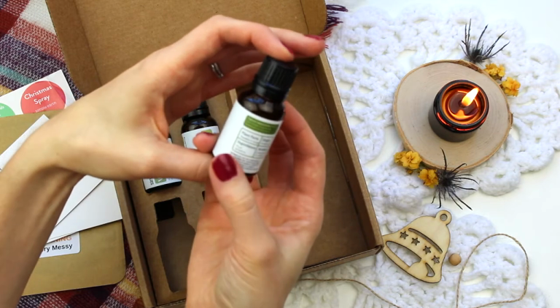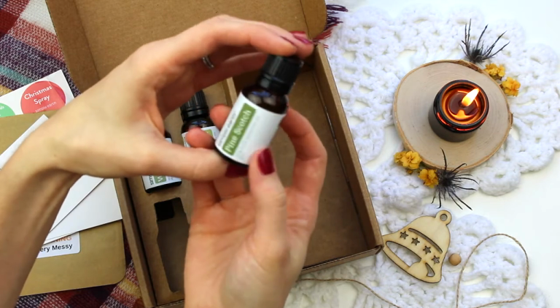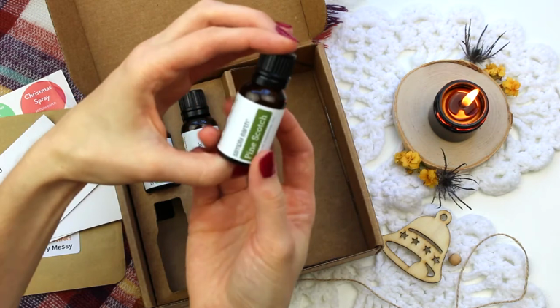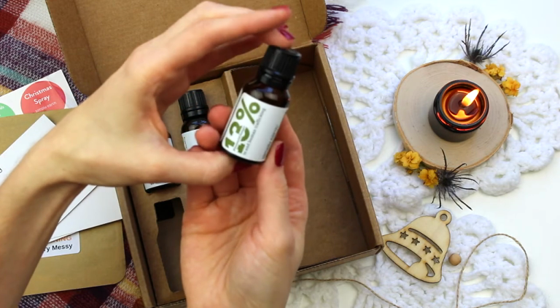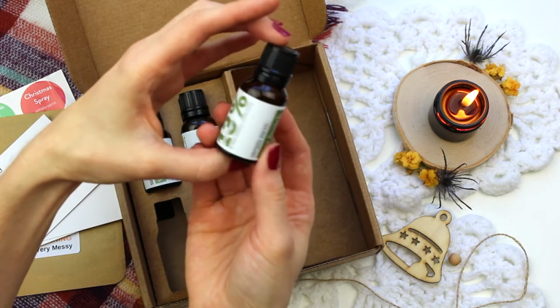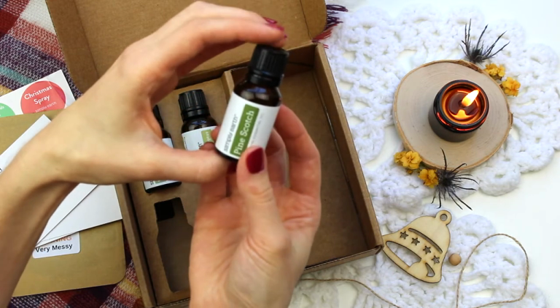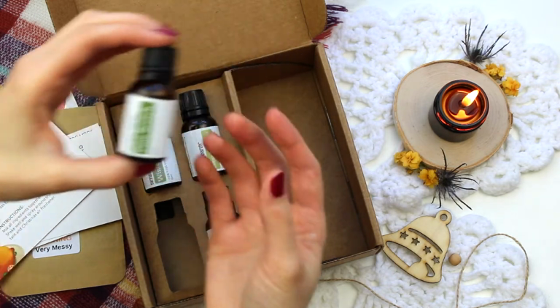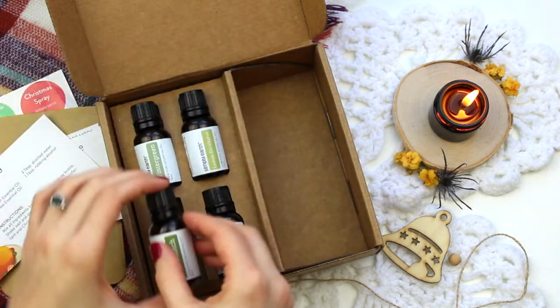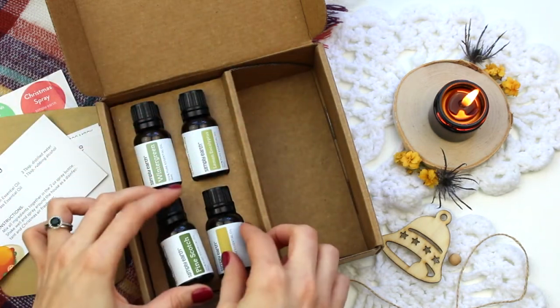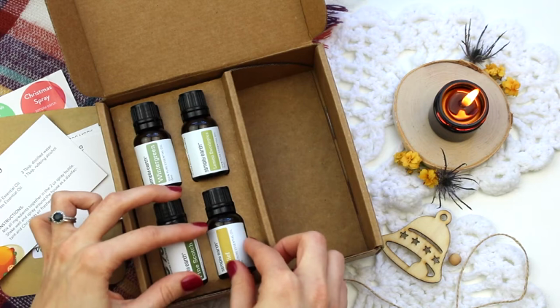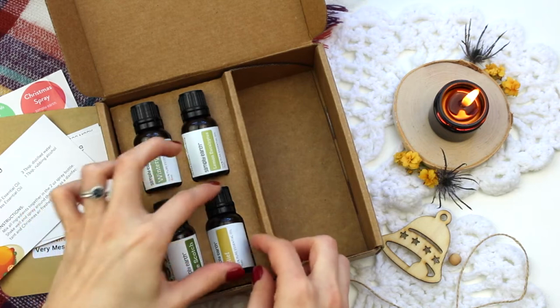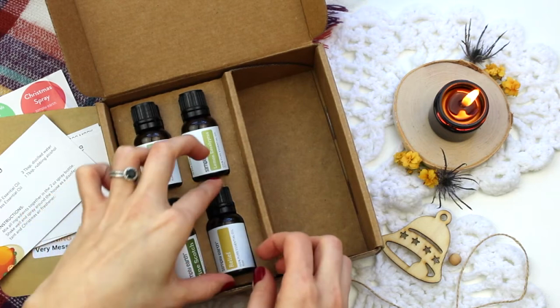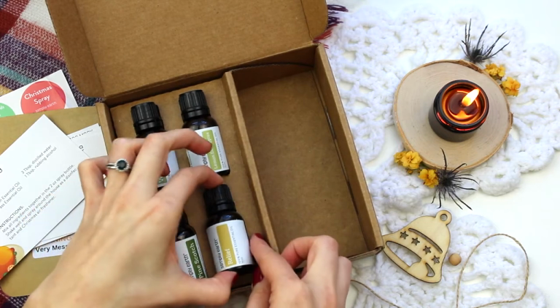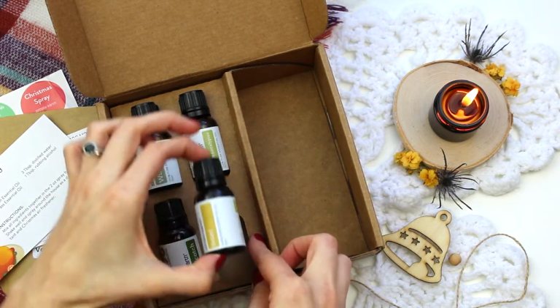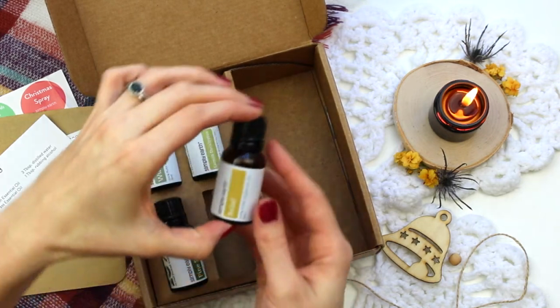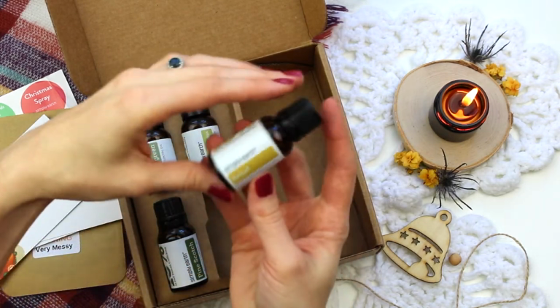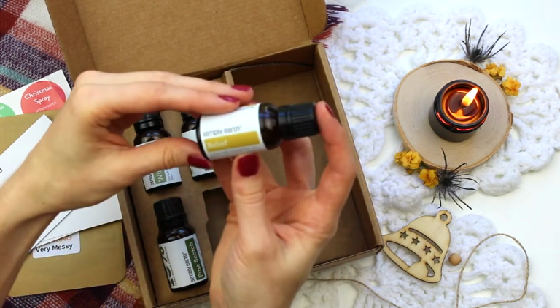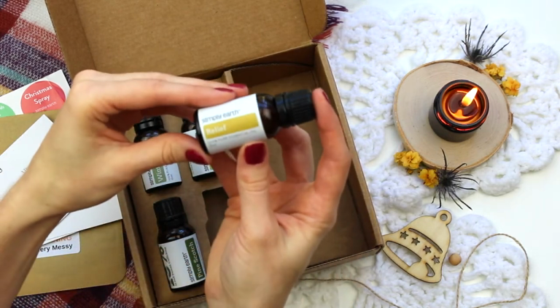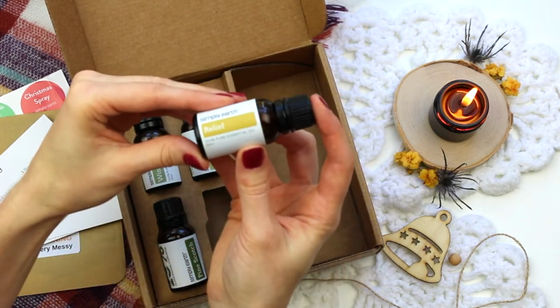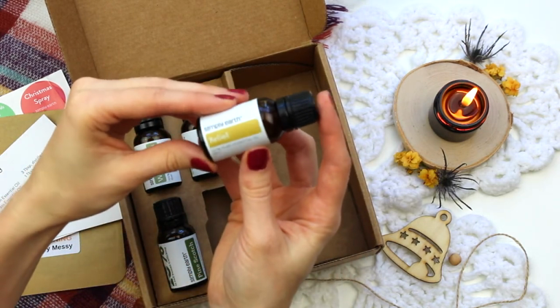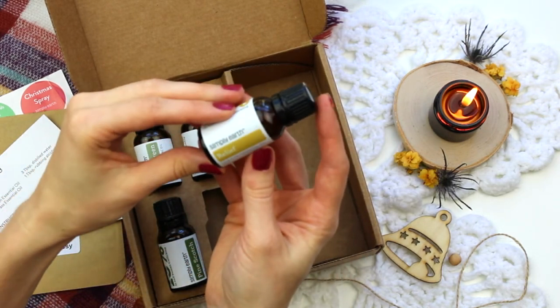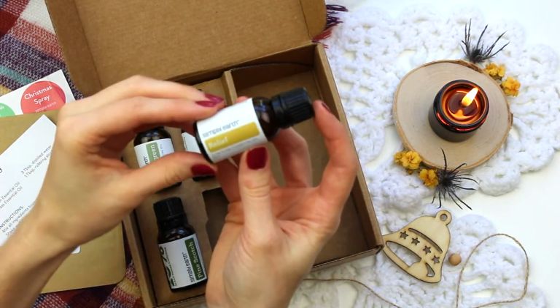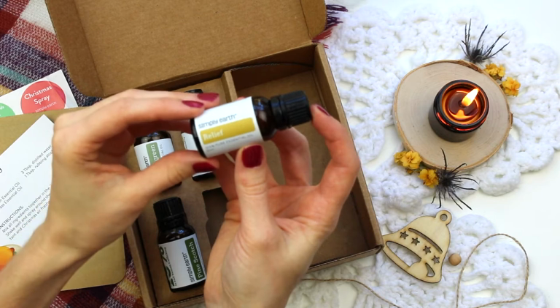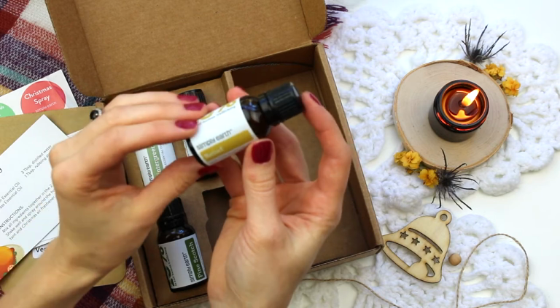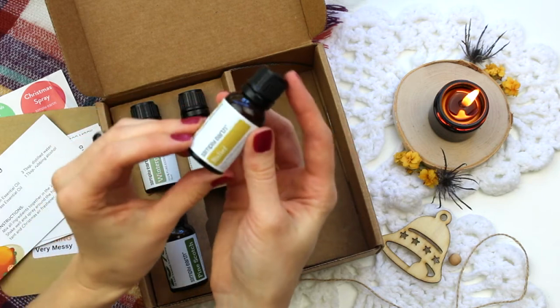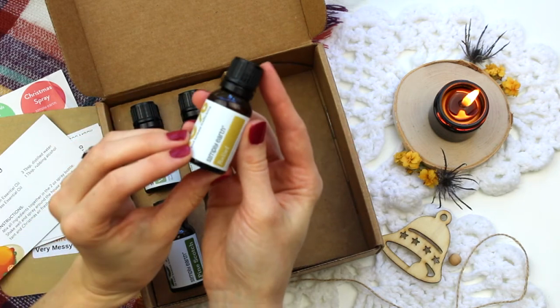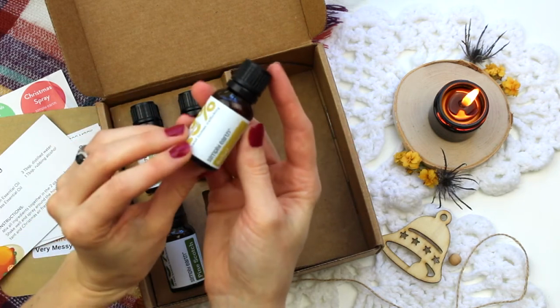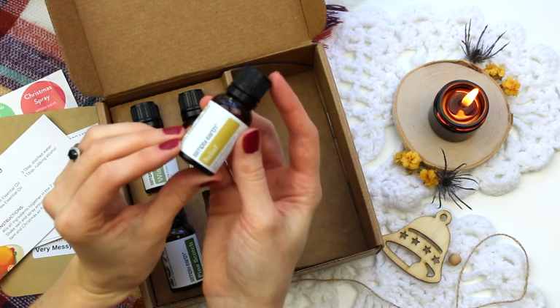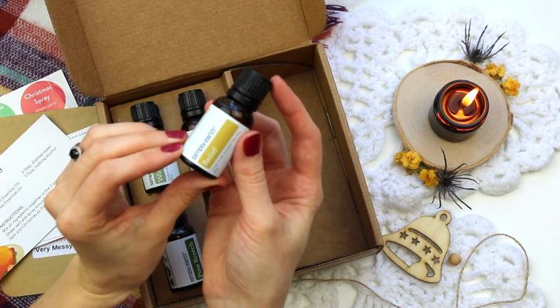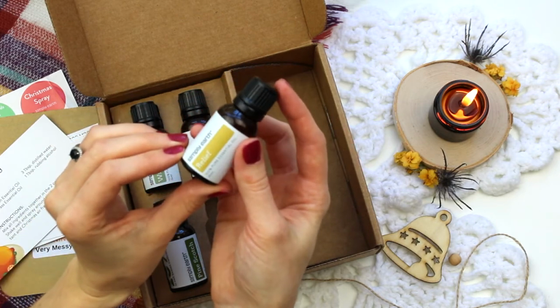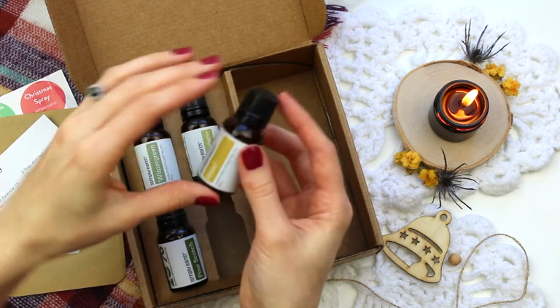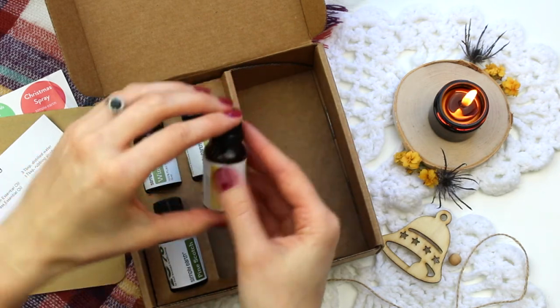I love that they include full-size 15-milliliter bottles of essential oils — such a bargain. This final oil is the relief oil, which helps with all kinds of aches in your muscles and stuff like that.